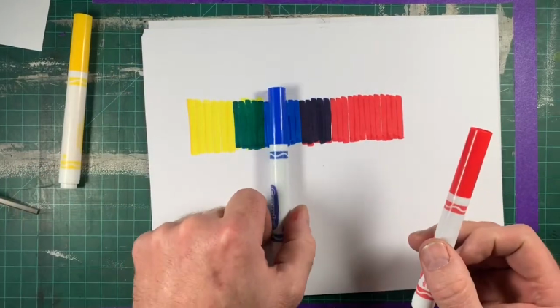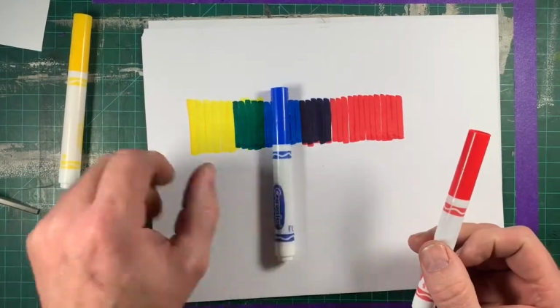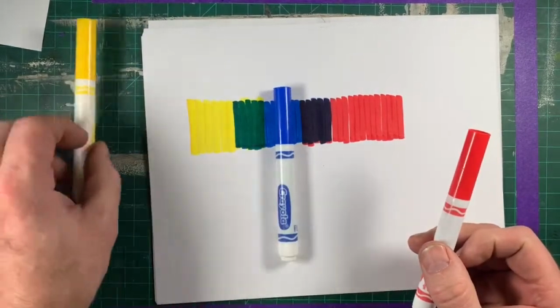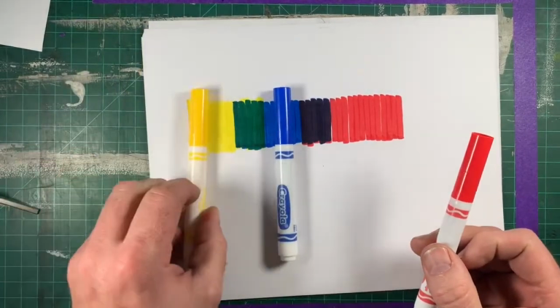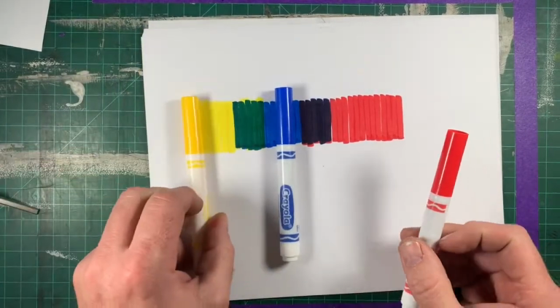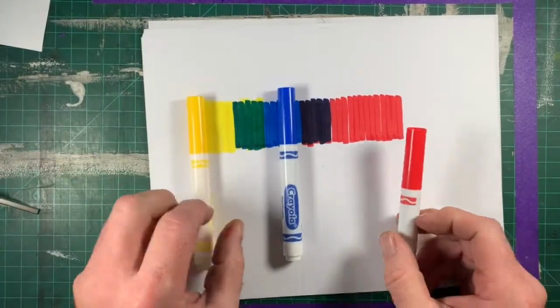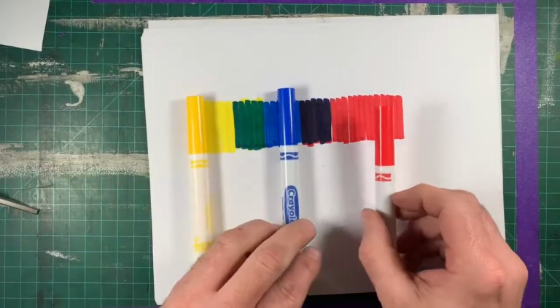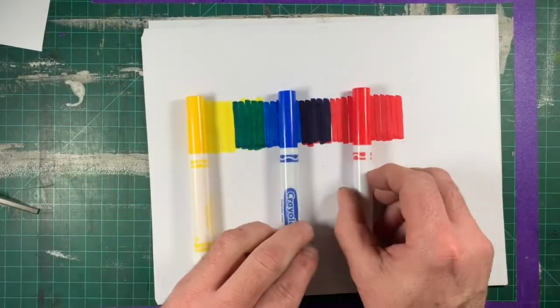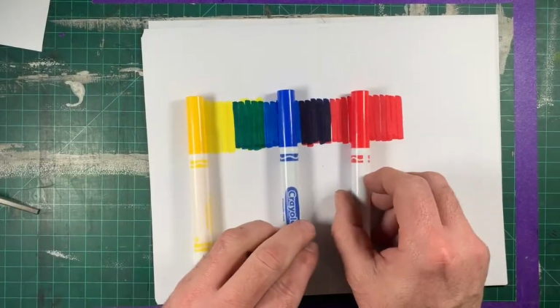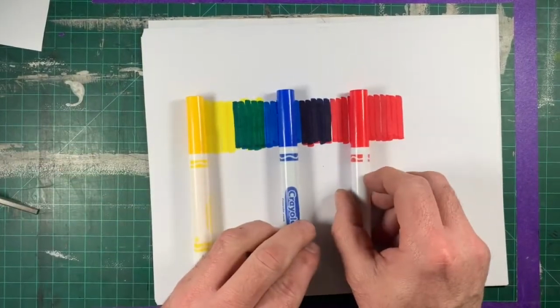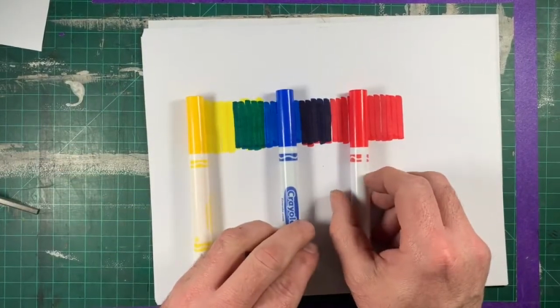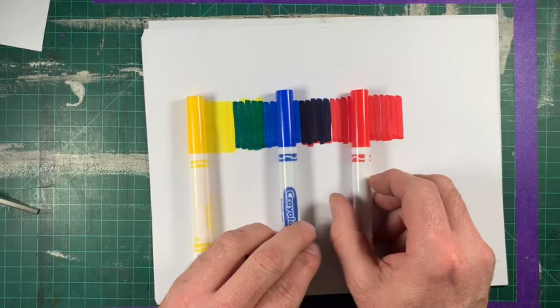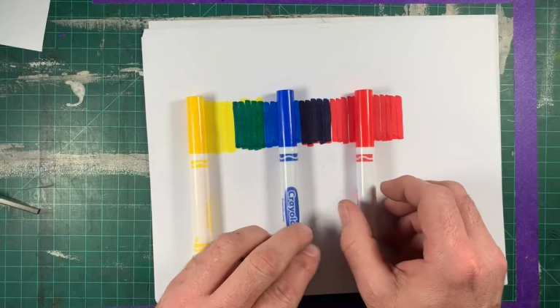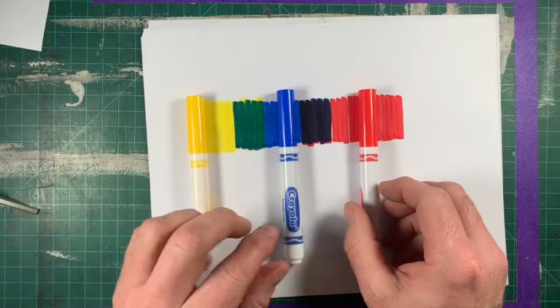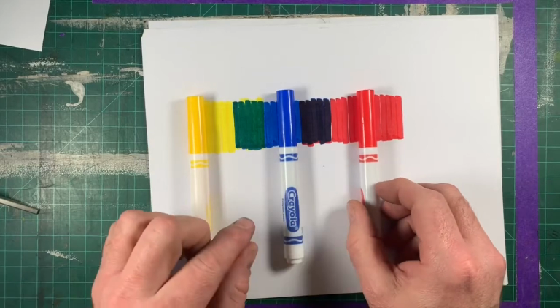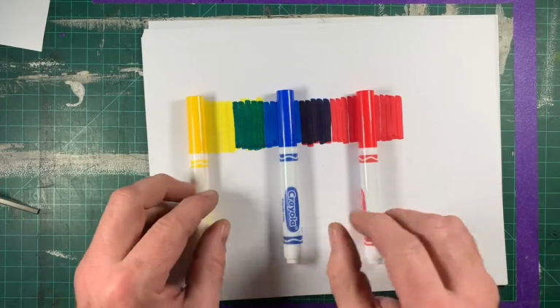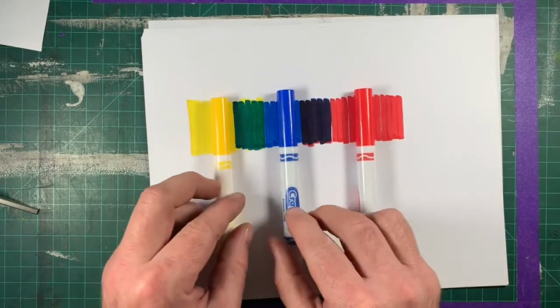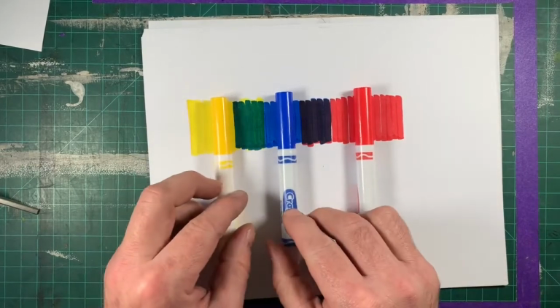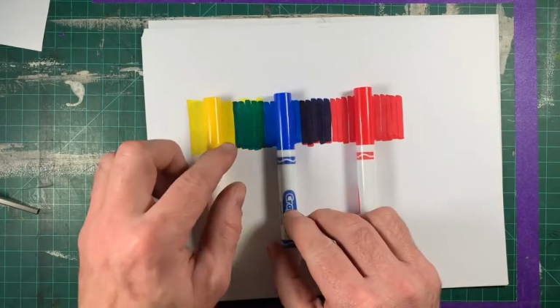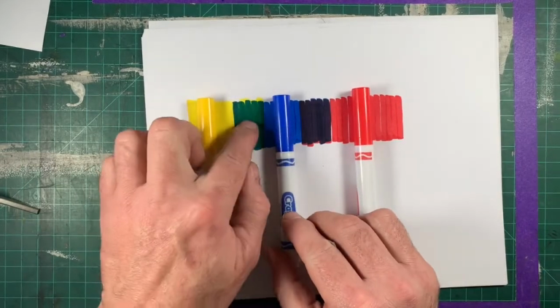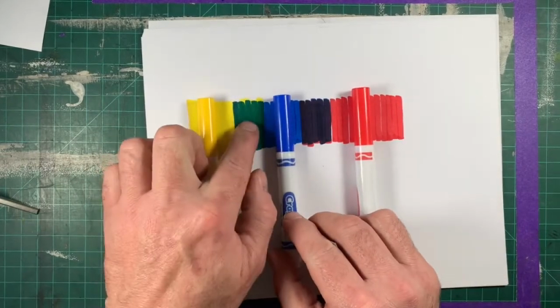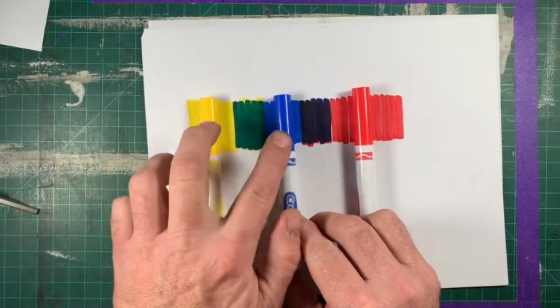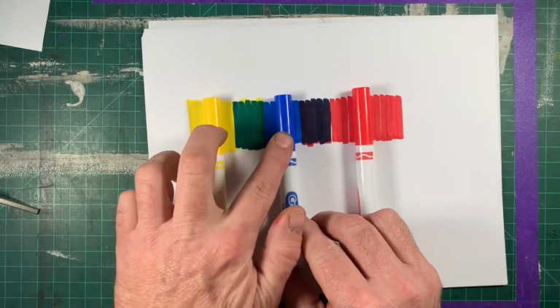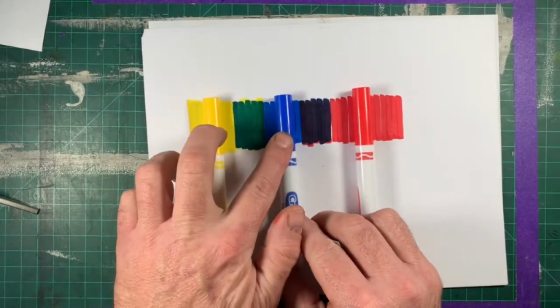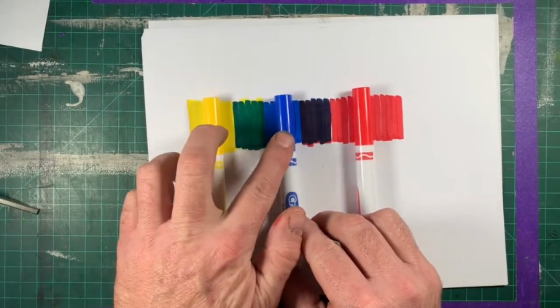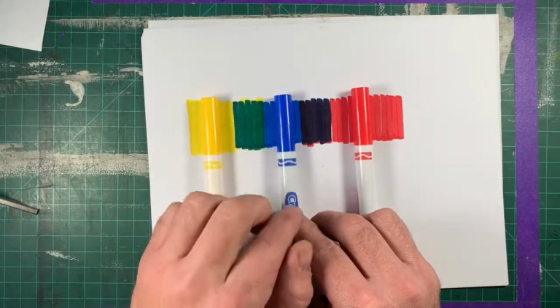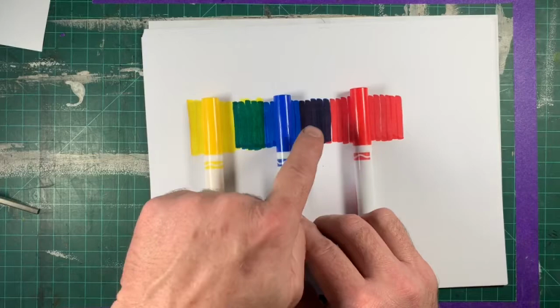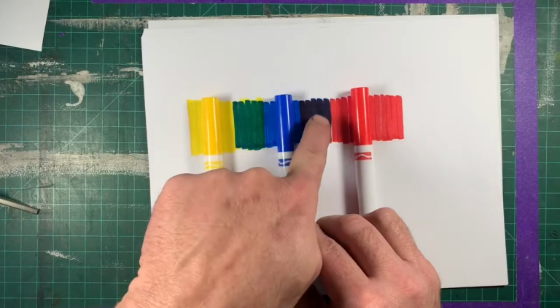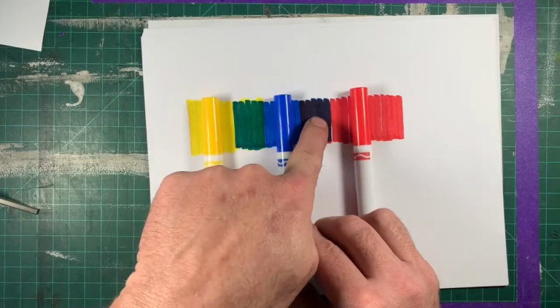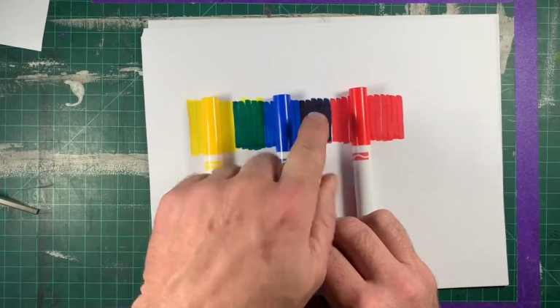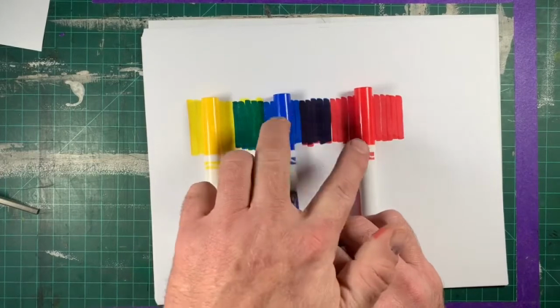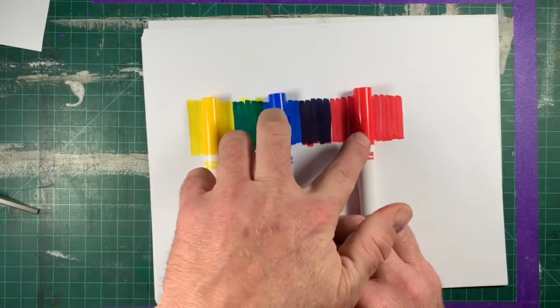So my blue, yellow, and red are my primary colors, and the colors I got in between is how I made them.